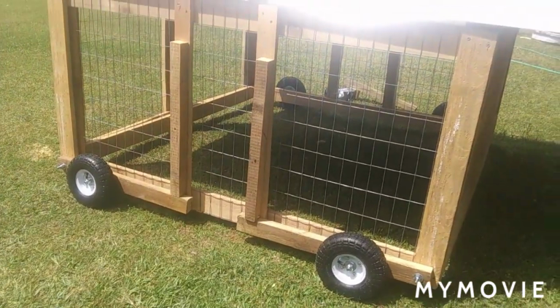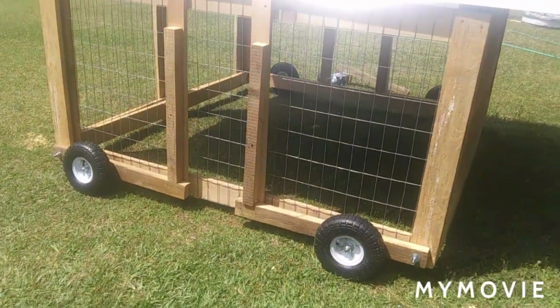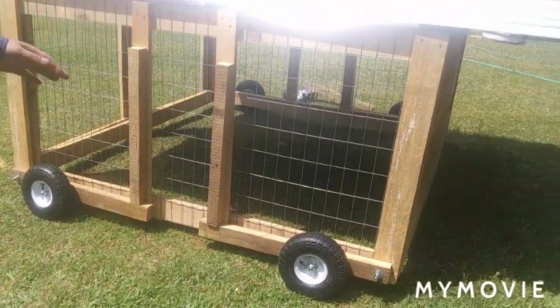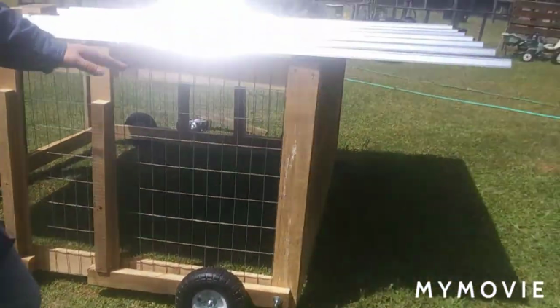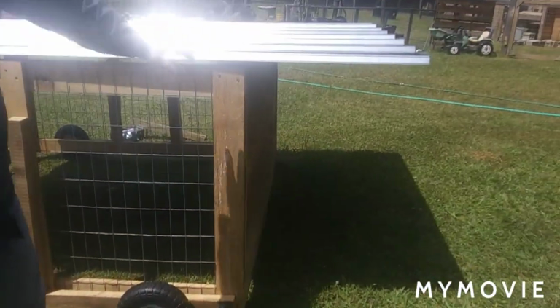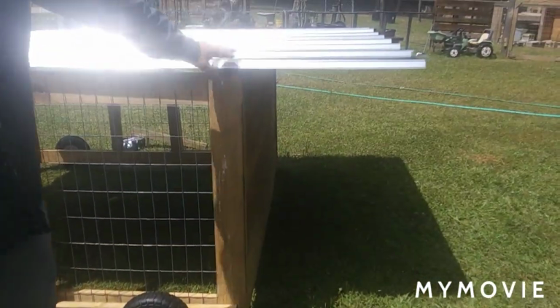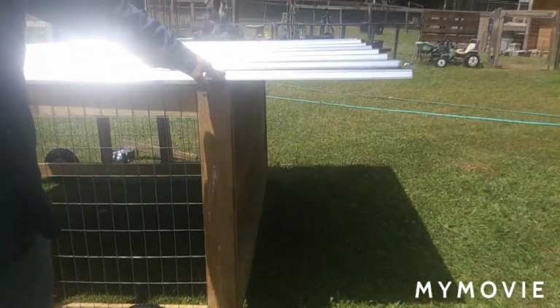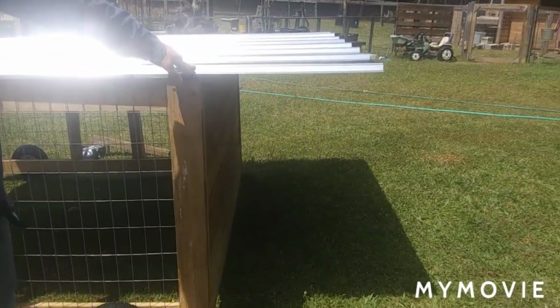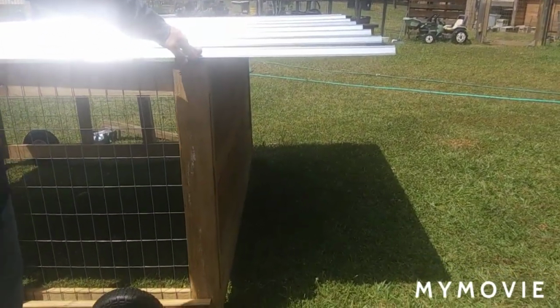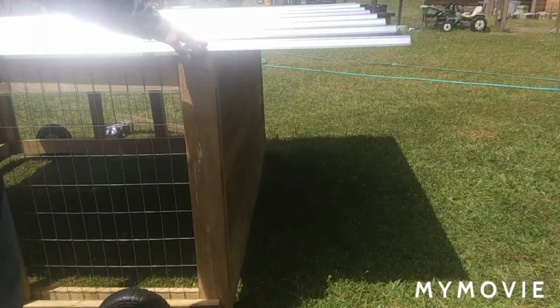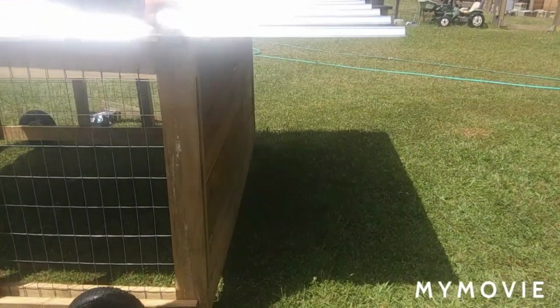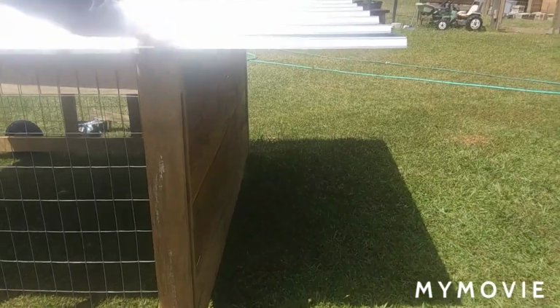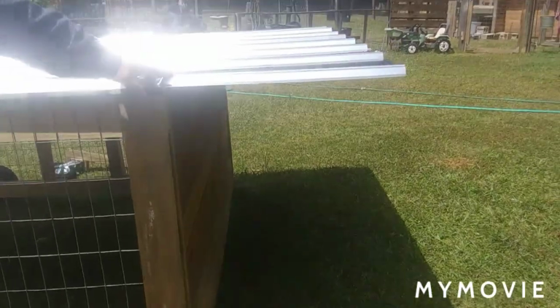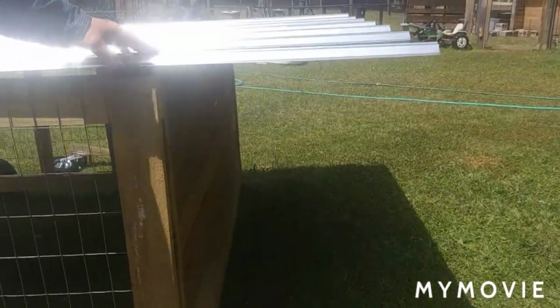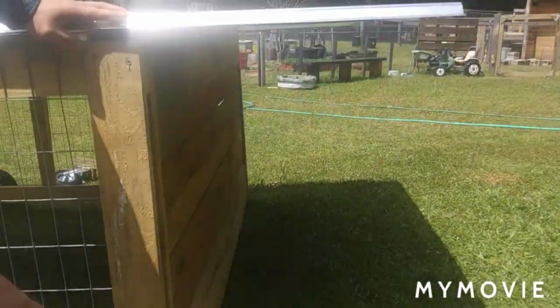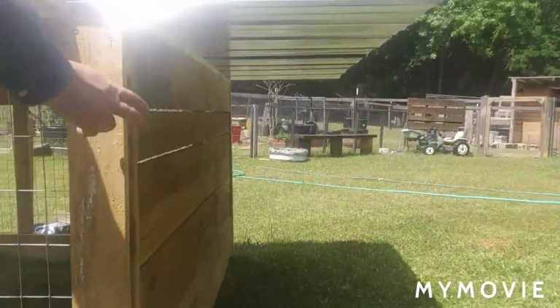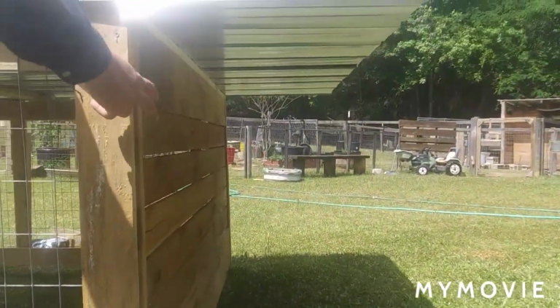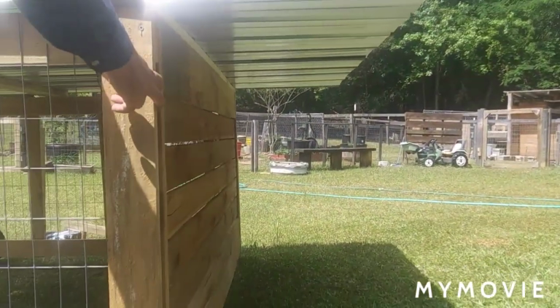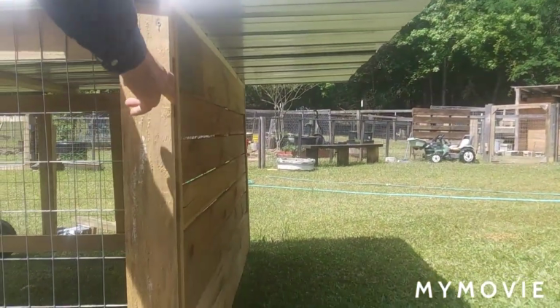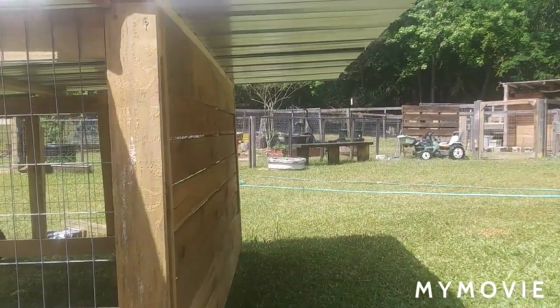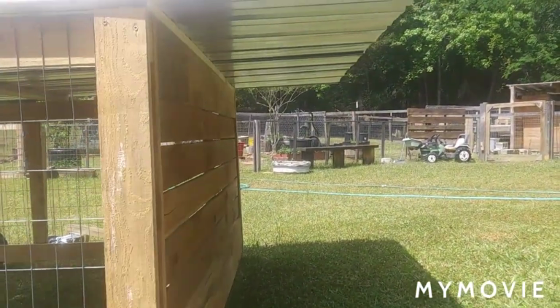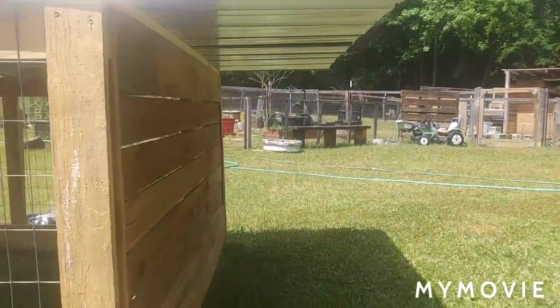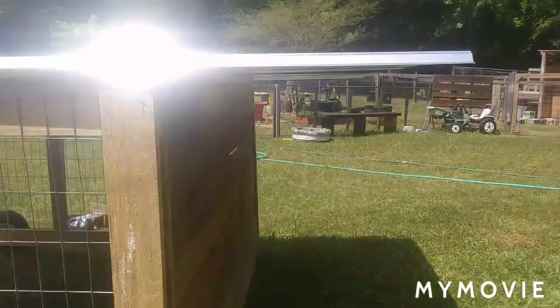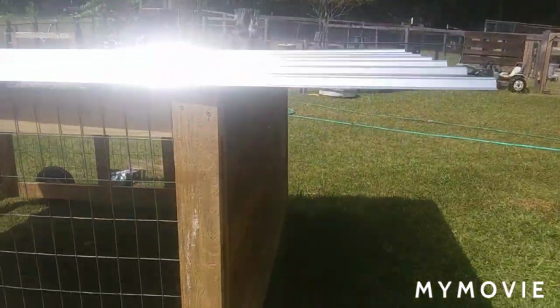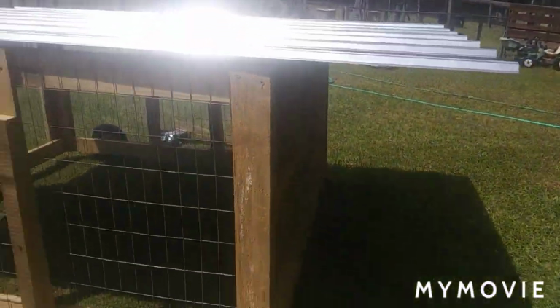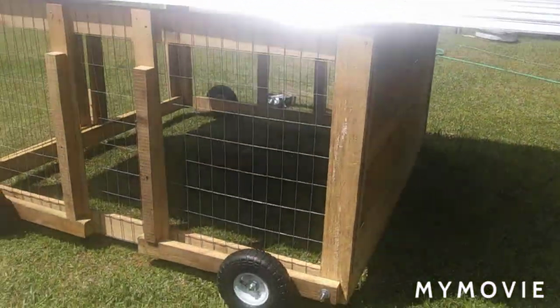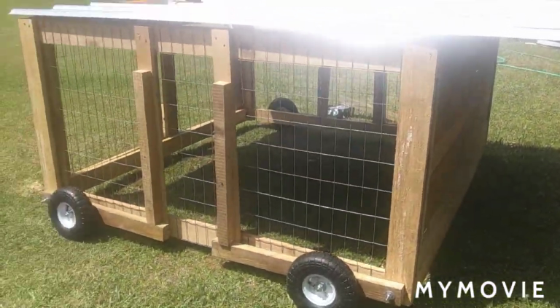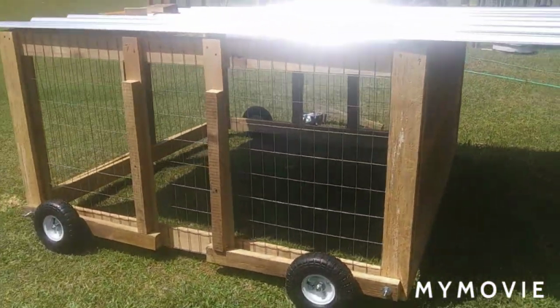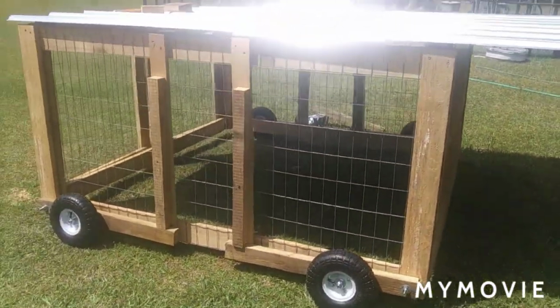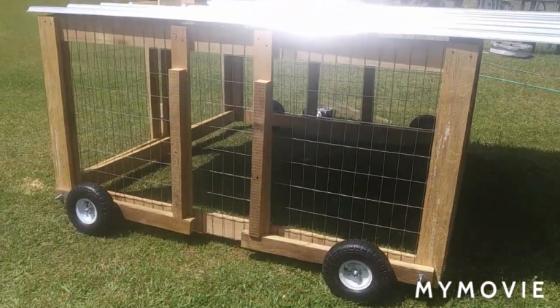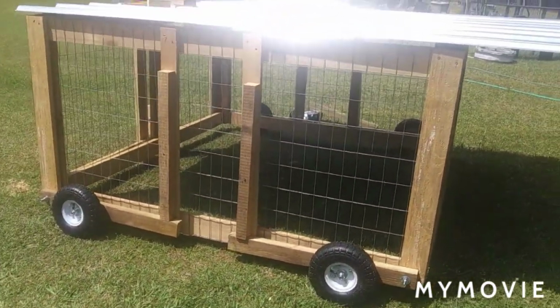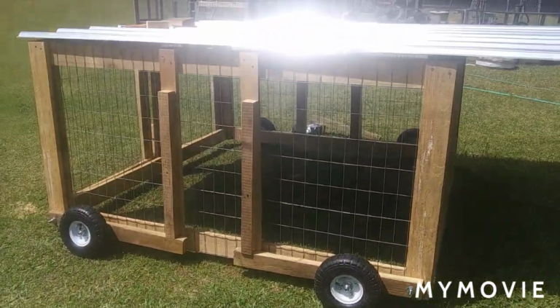We've got our tin on the back on this one. This is our chicken tractor — it's made like our goat tractor, but we've let our tin overhang. We're going to put our roll-away nests on the back; we haven't built those yet. The main reason I brought you this video was to show you our wheel system.